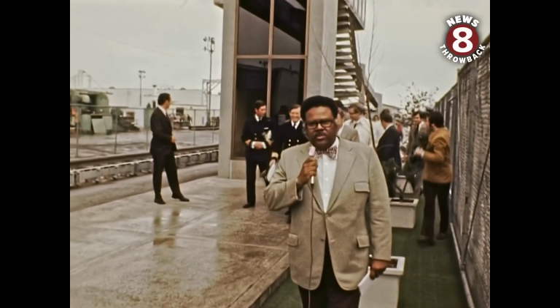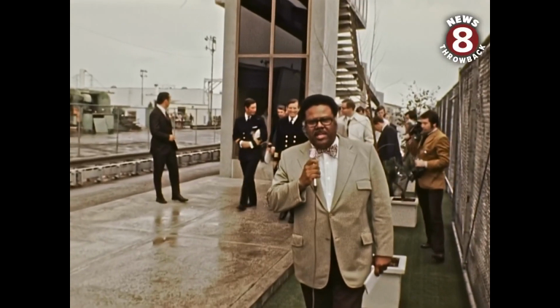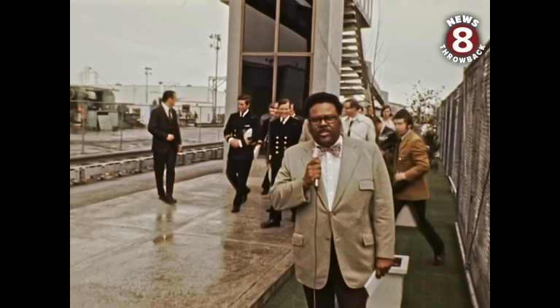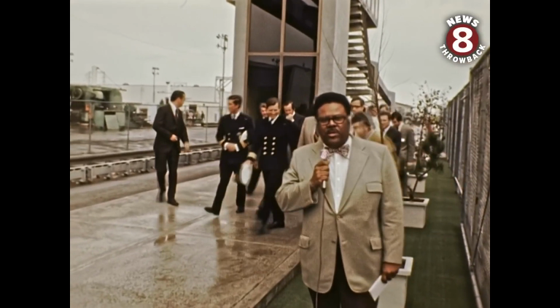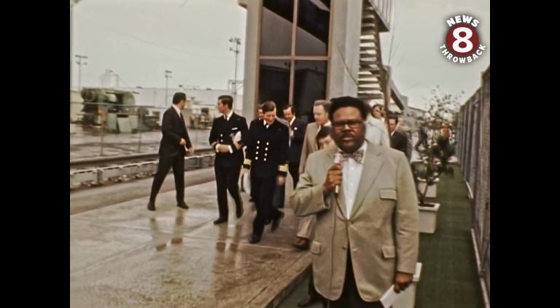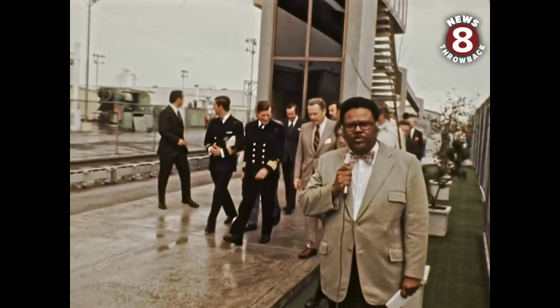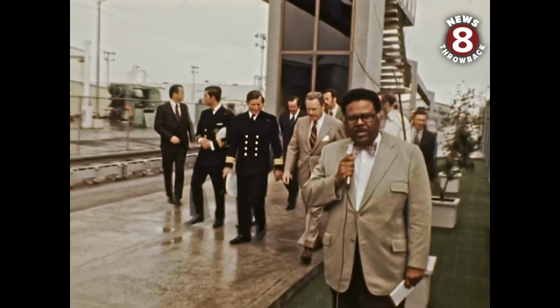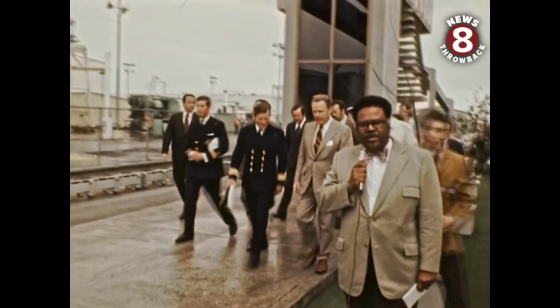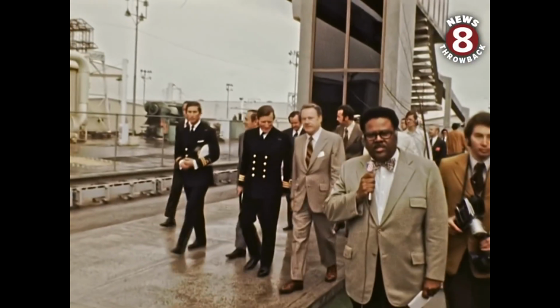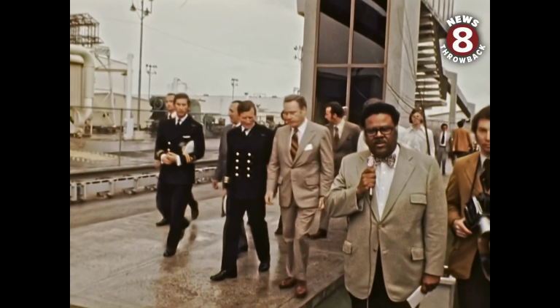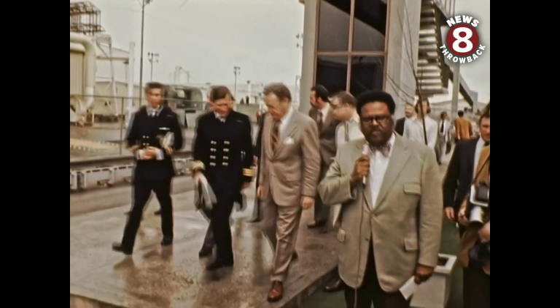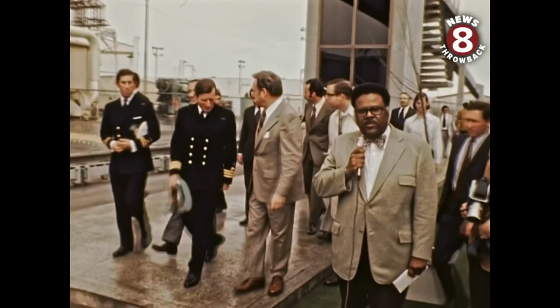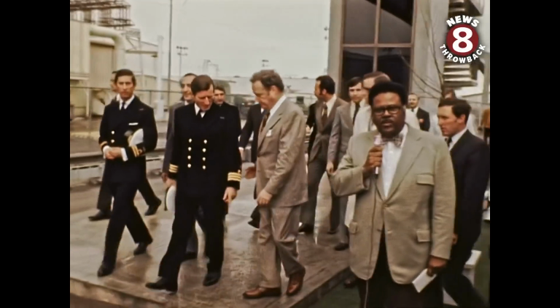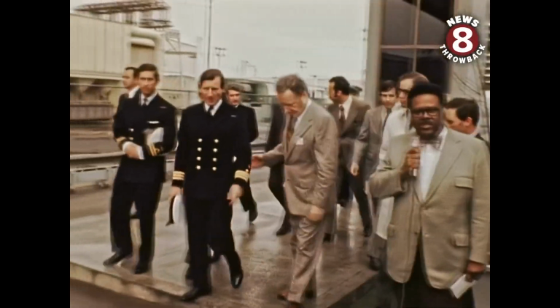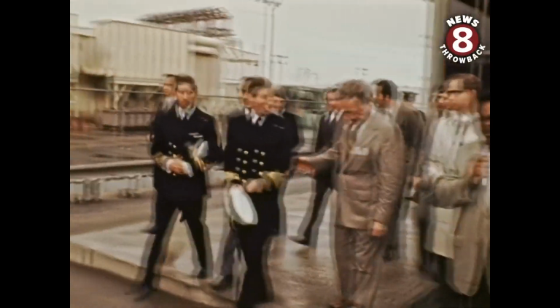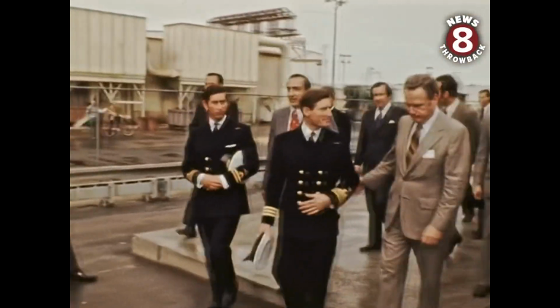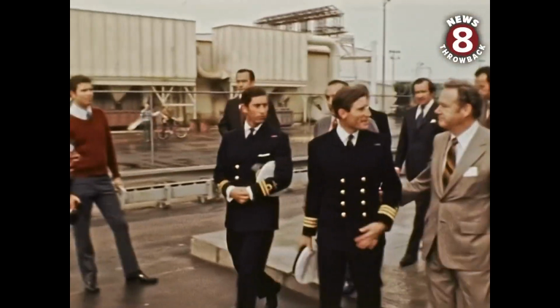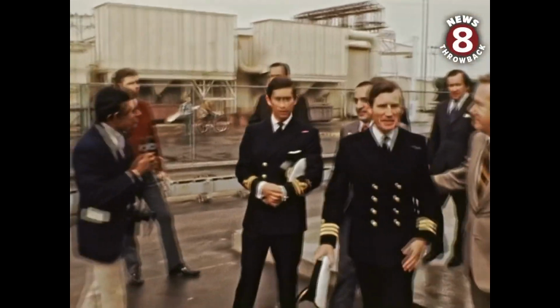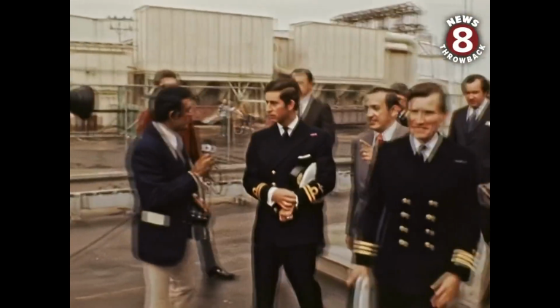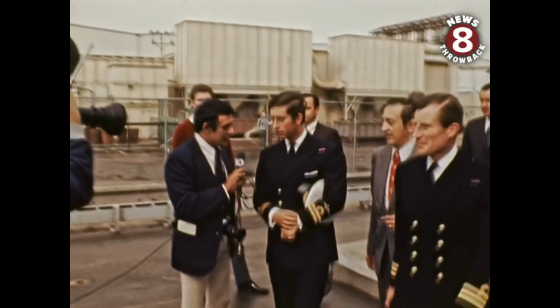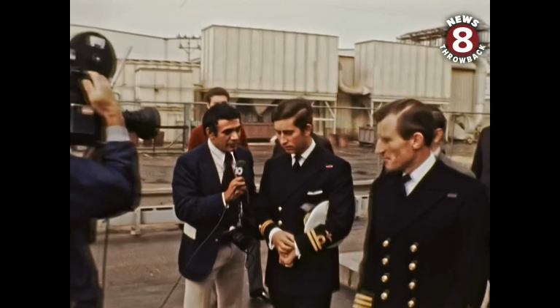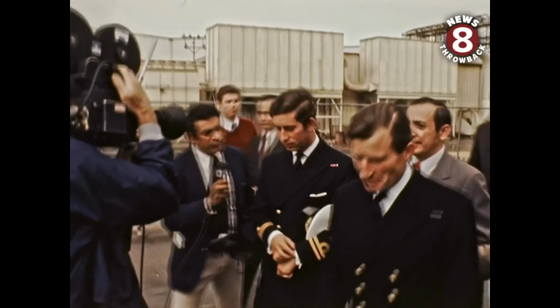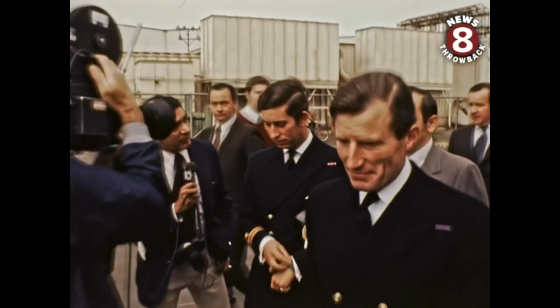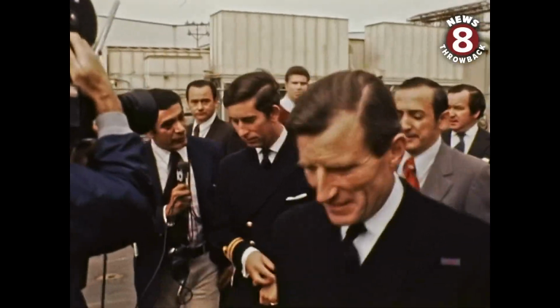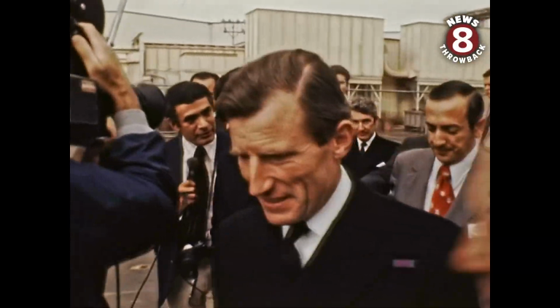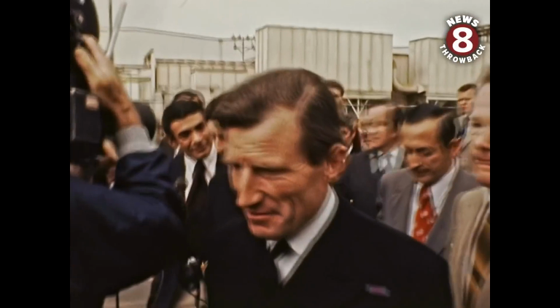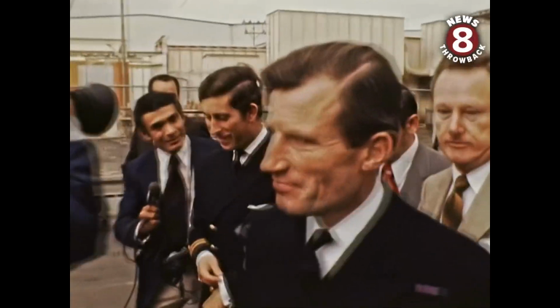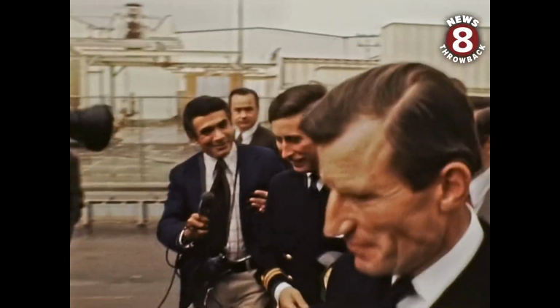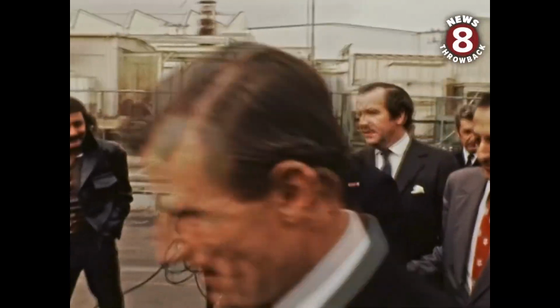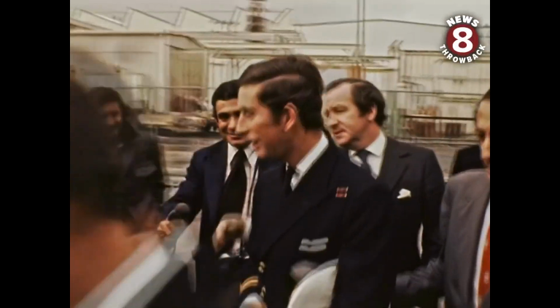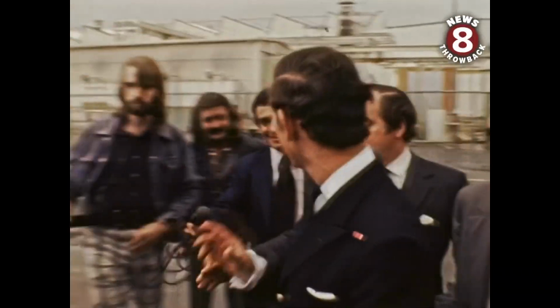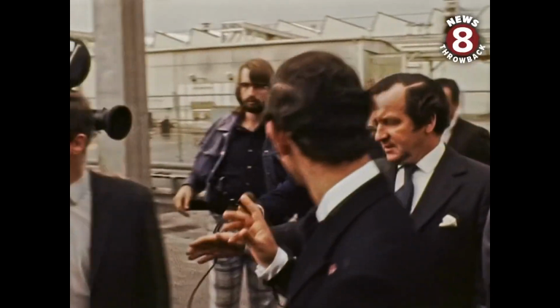For San Diego, this was one of two public appearances insofar as the Prince of Wales was concerned. And though the weather was not what San Diego normally expects, the spirits were high.